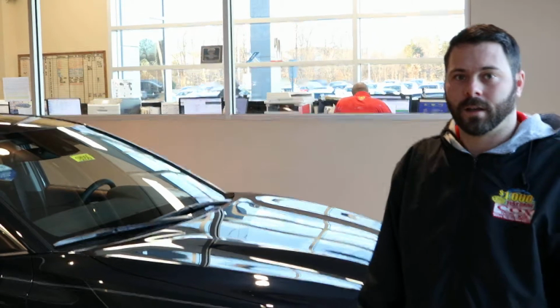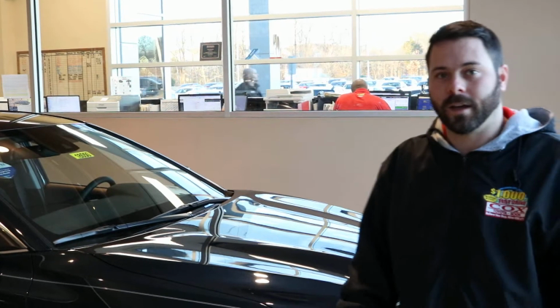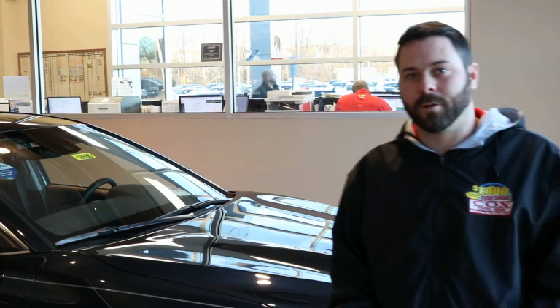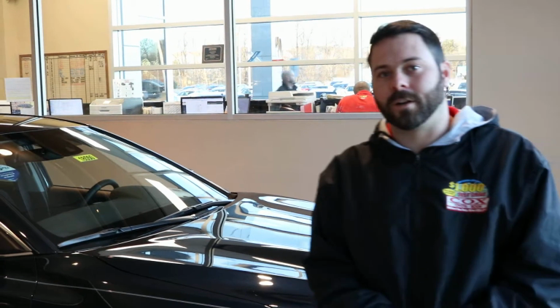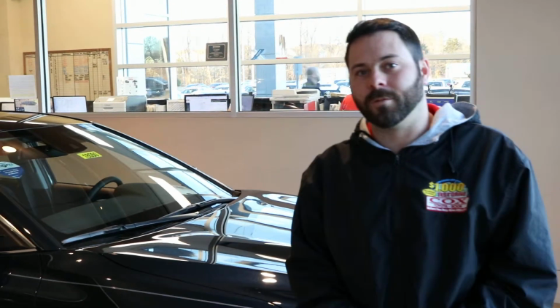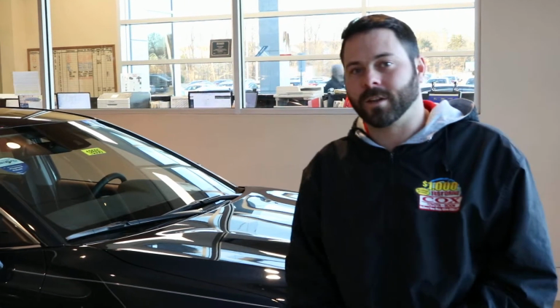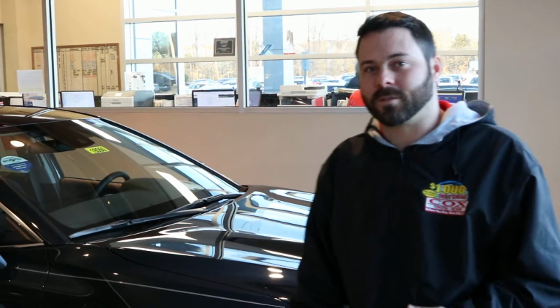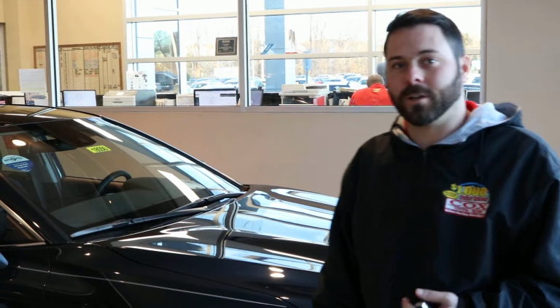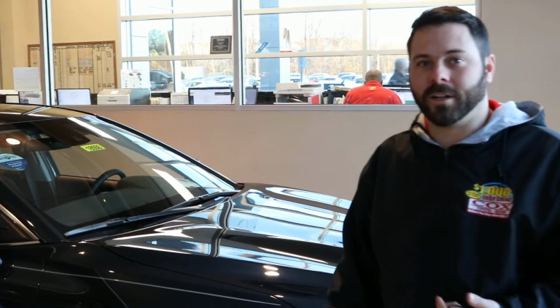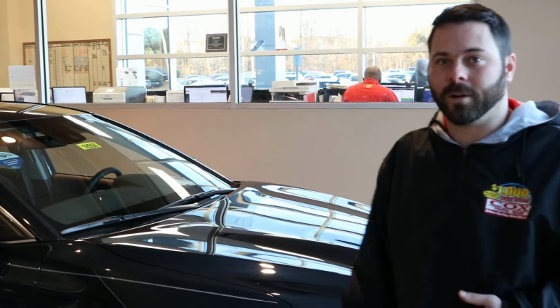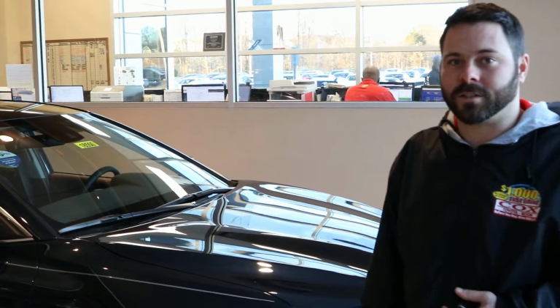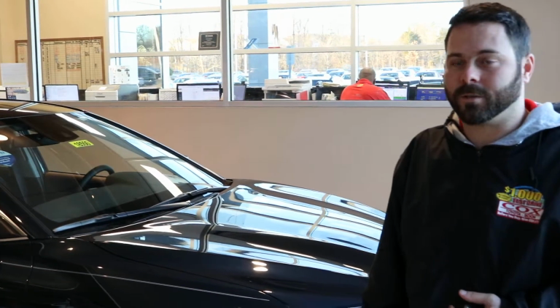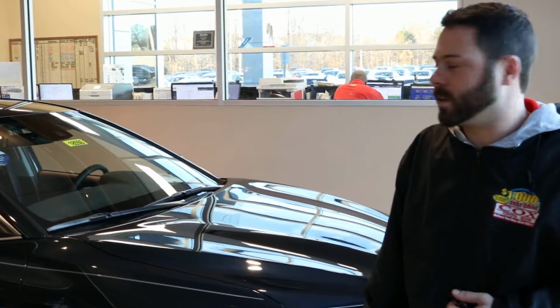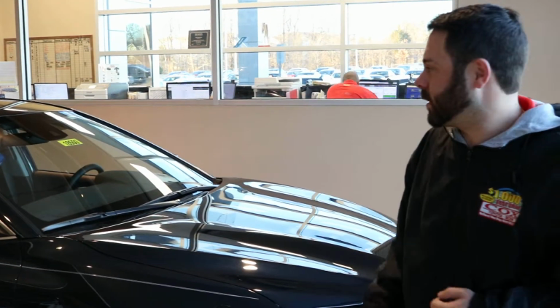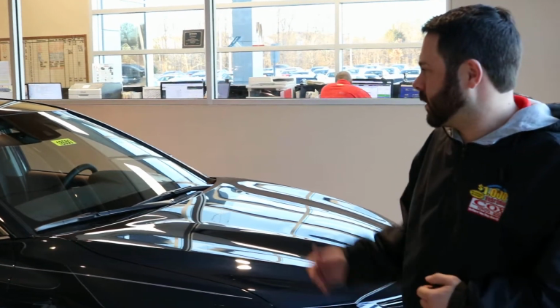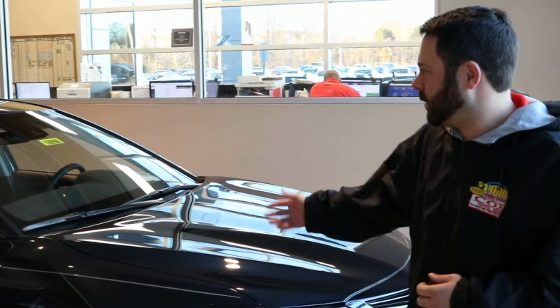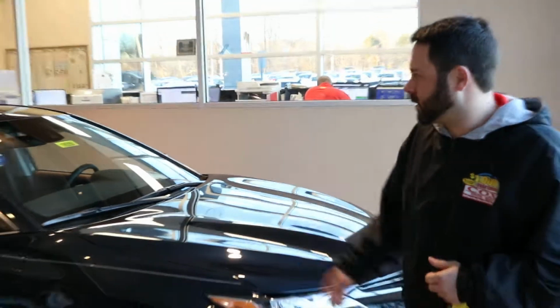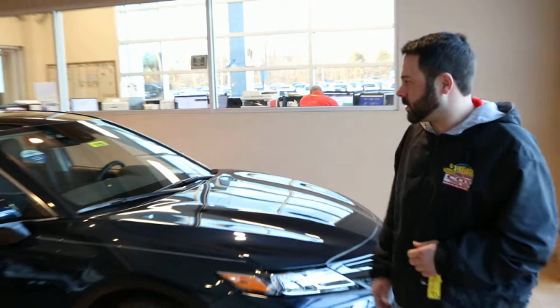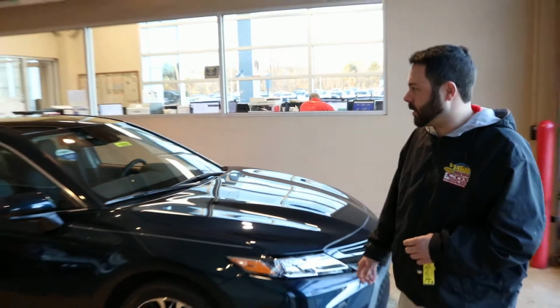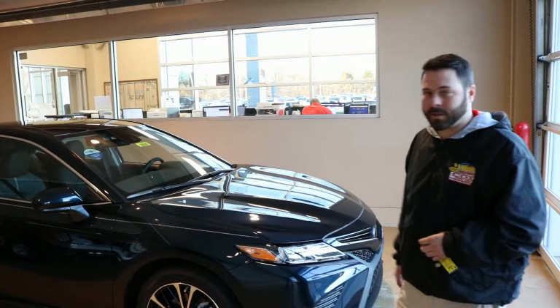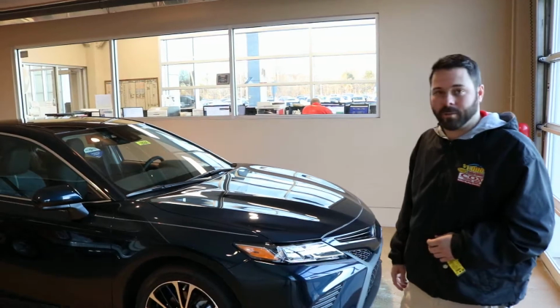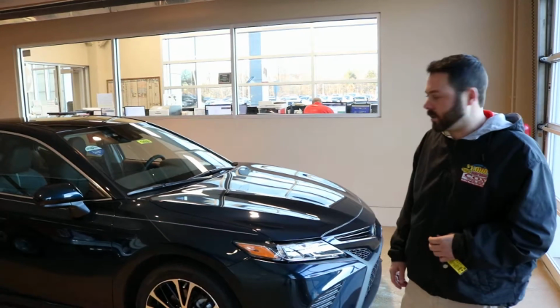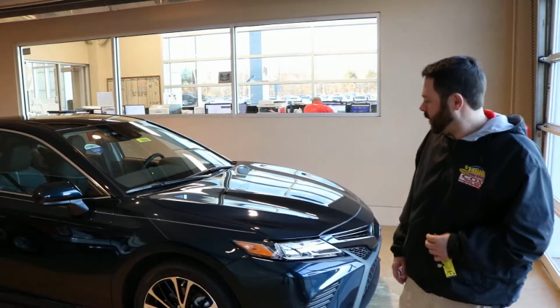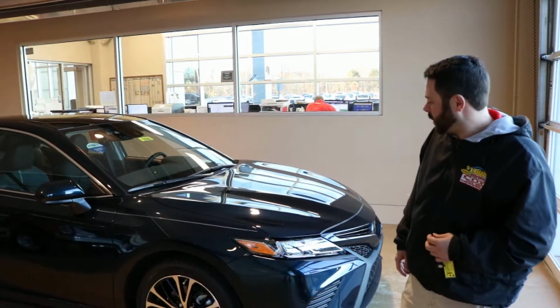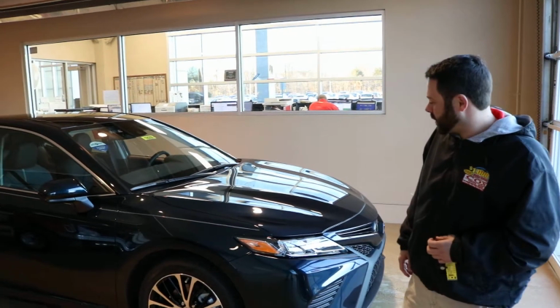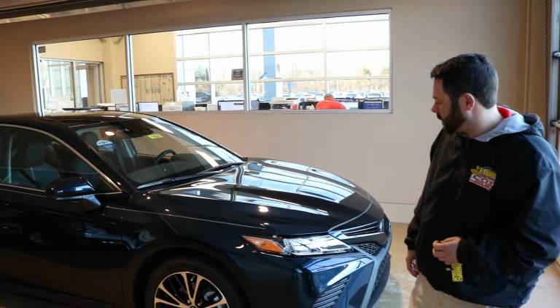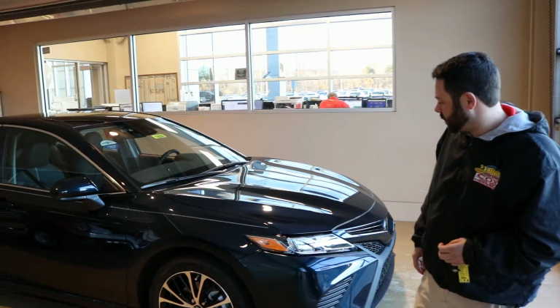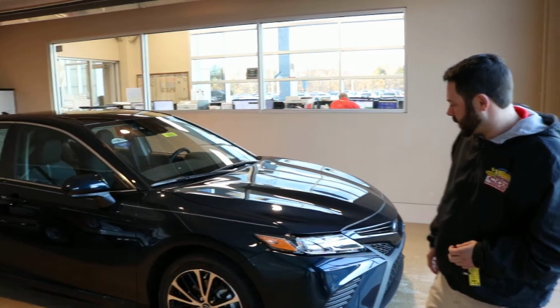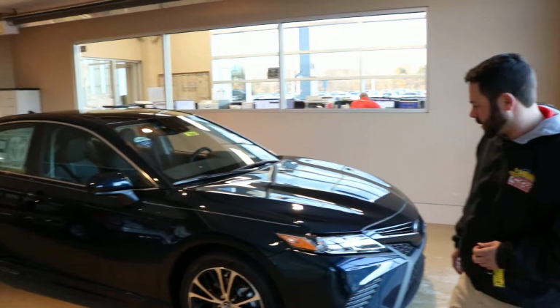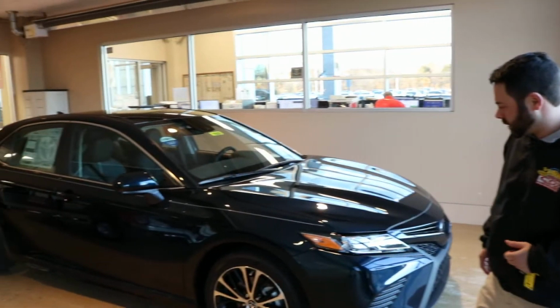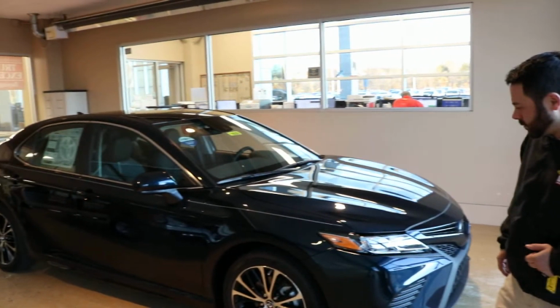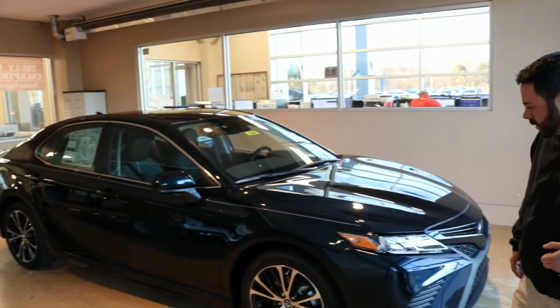Hey, I'm Brian Kirkman with Cox Toyota here in Burlington, North Carolina. I'm here to talk to you about the Camry SE 2019 model.